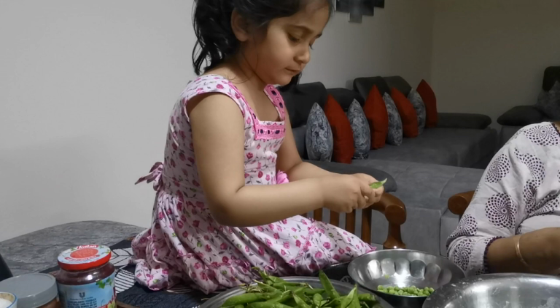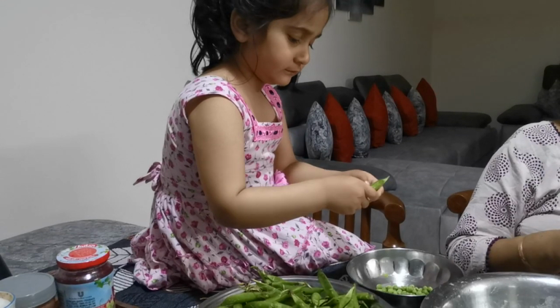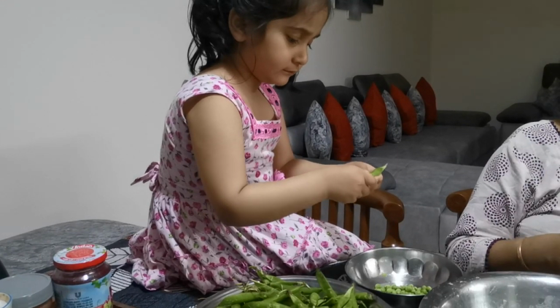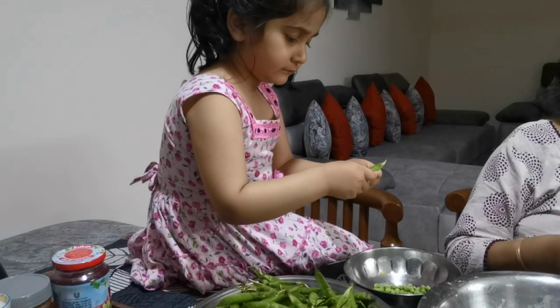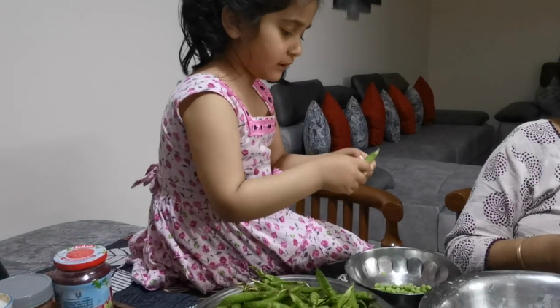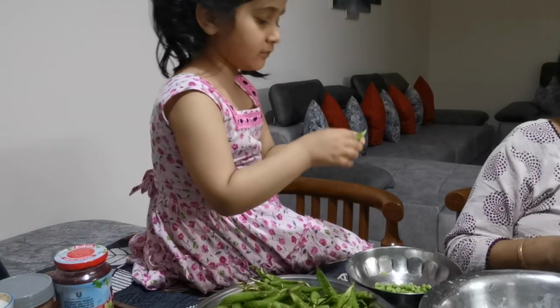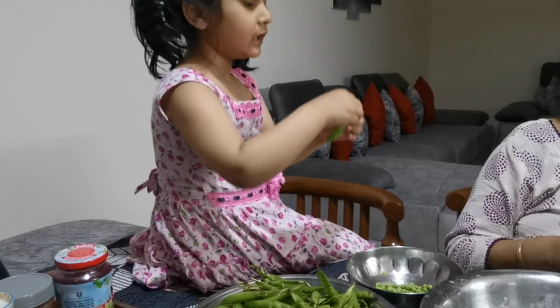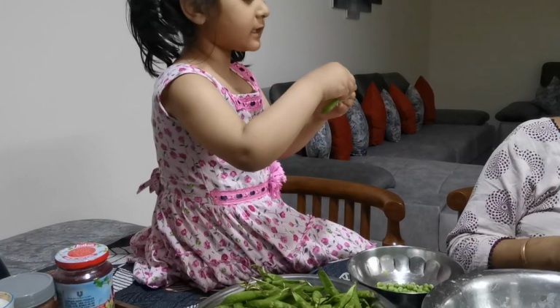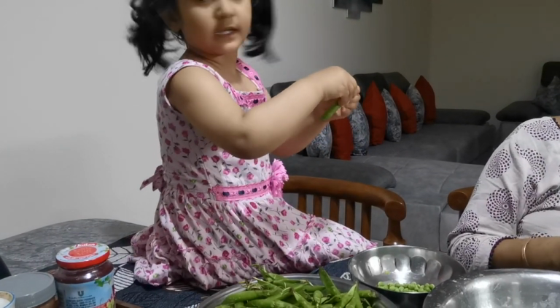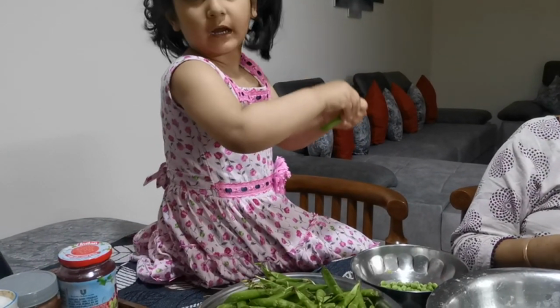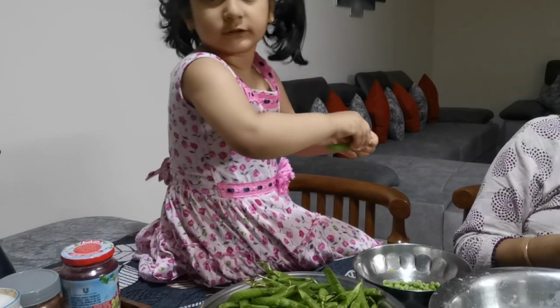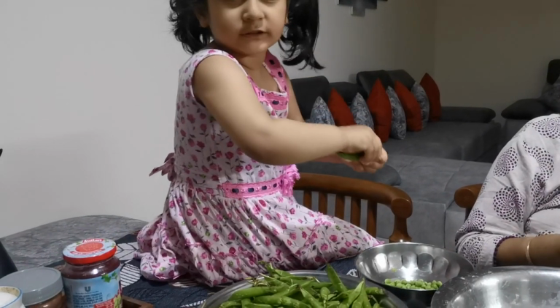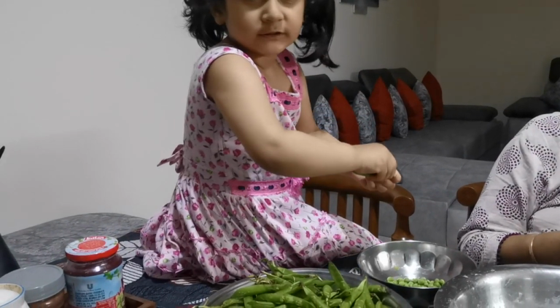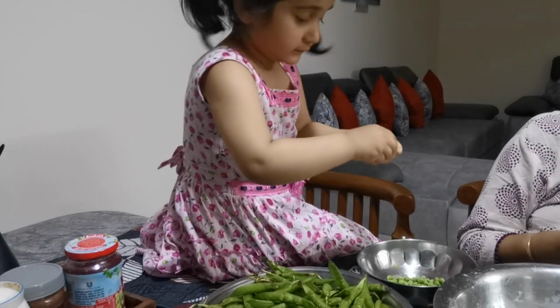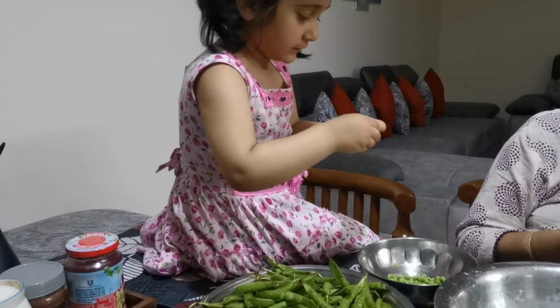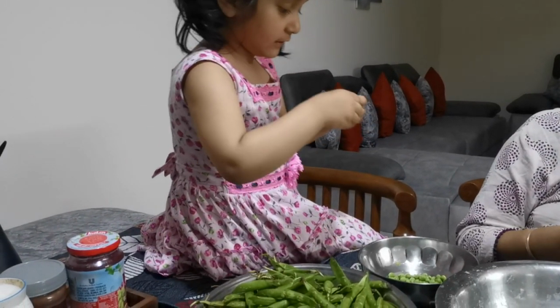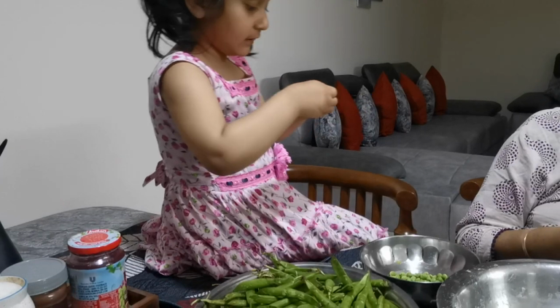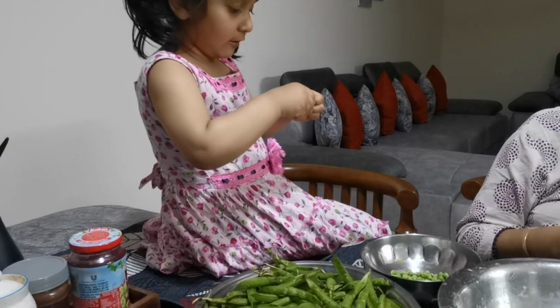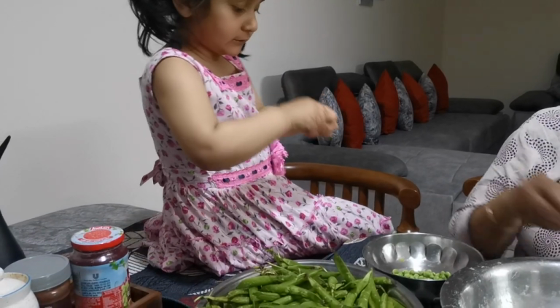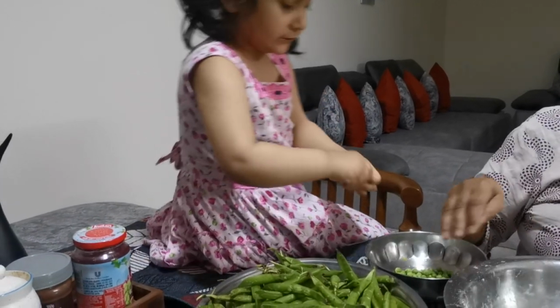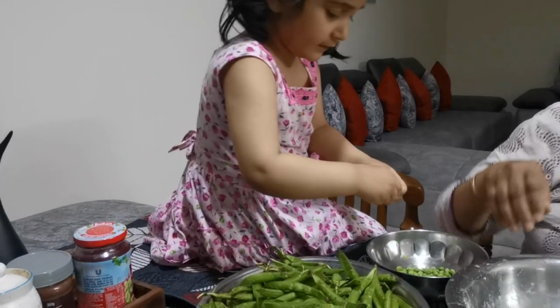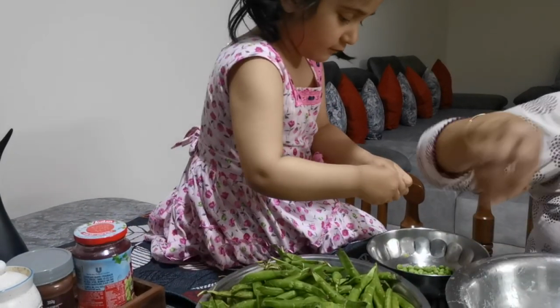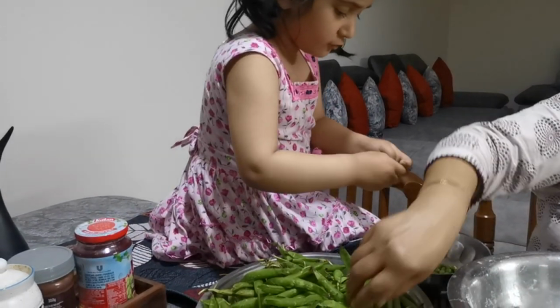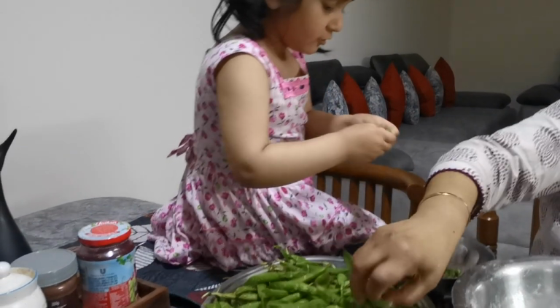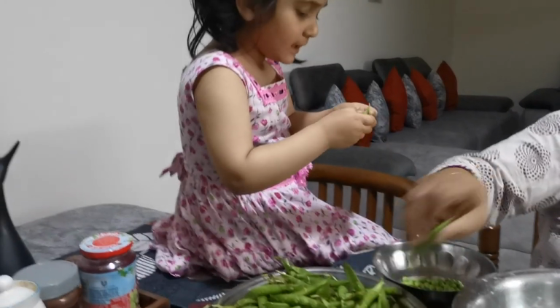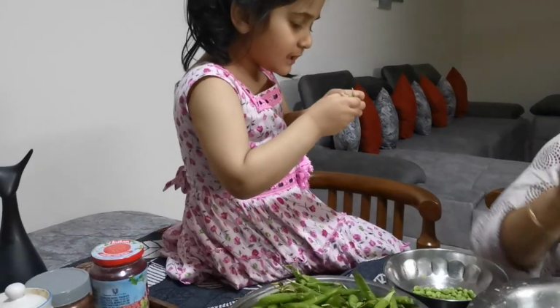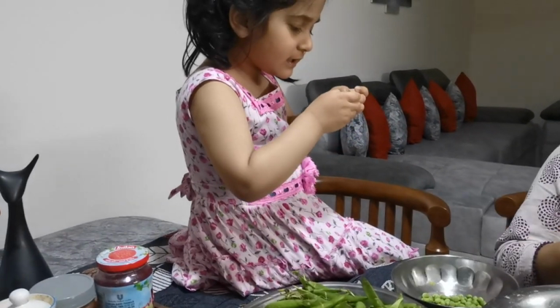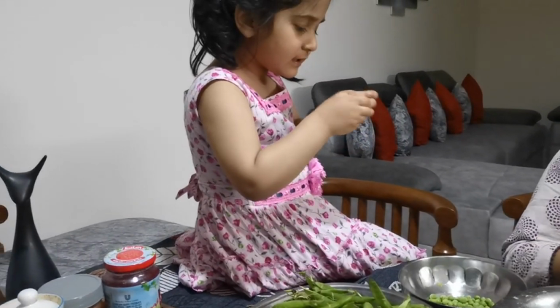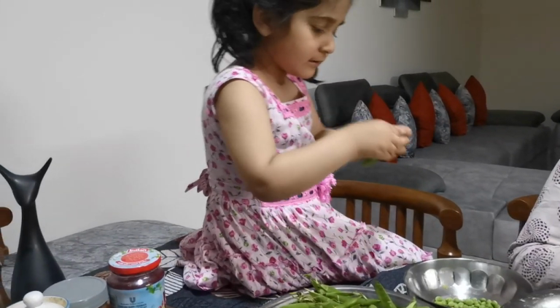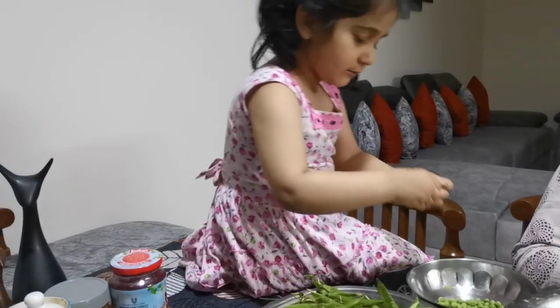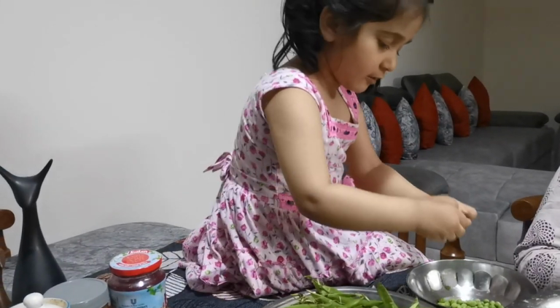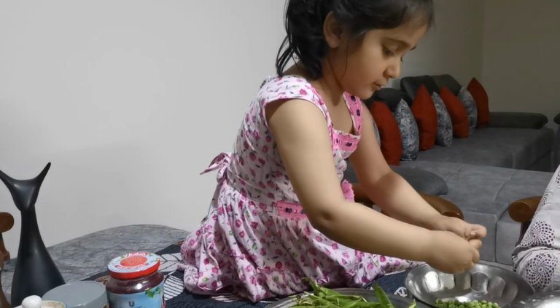What are you doing? Trying to put the peas out. It's just hard. Oh, I did it! It's so hard.